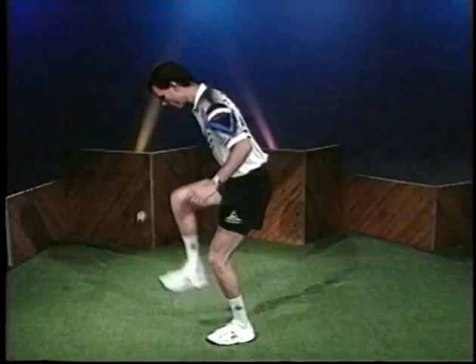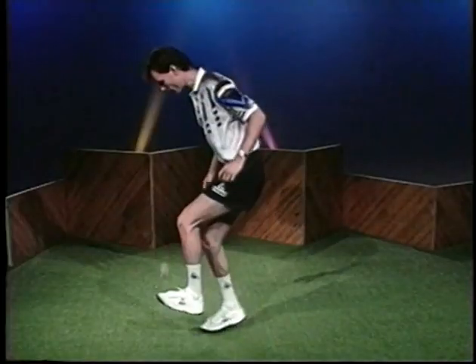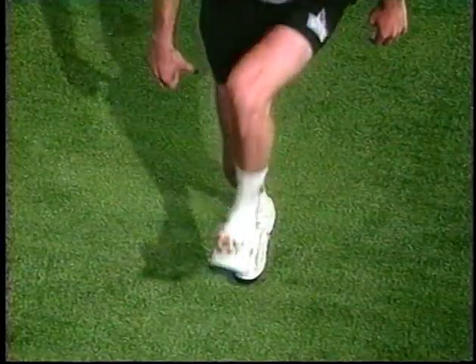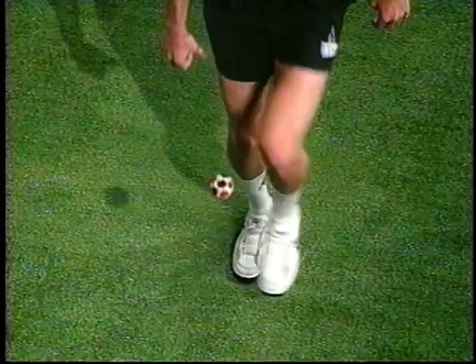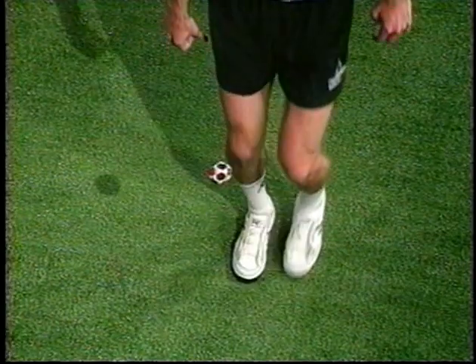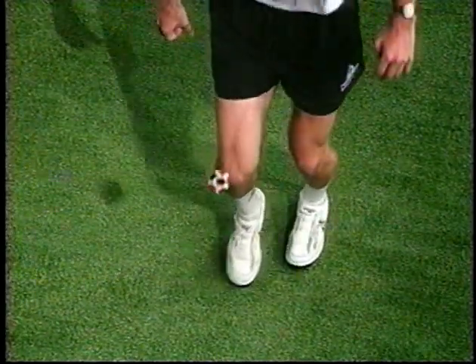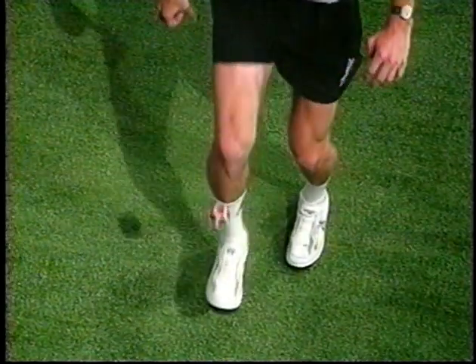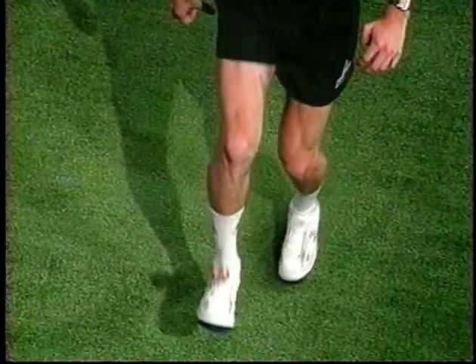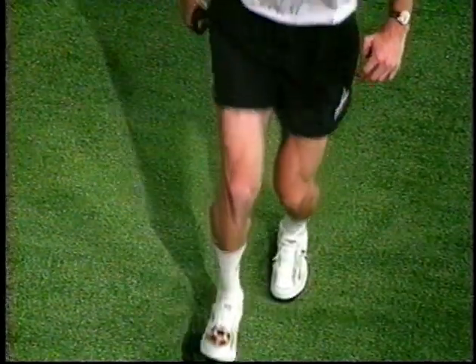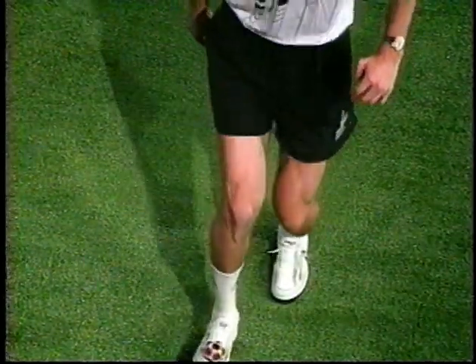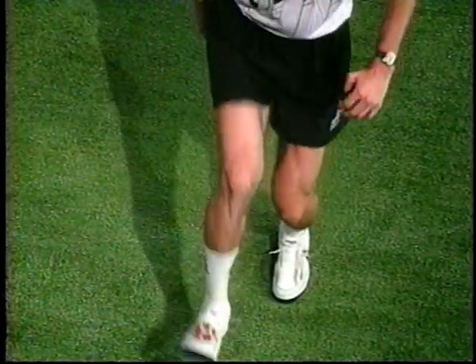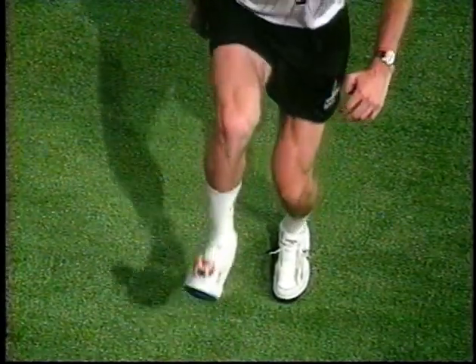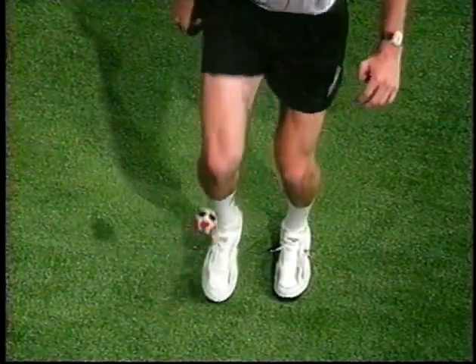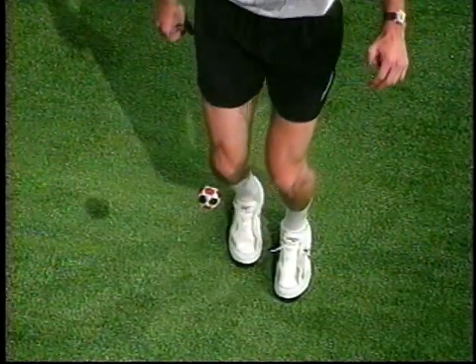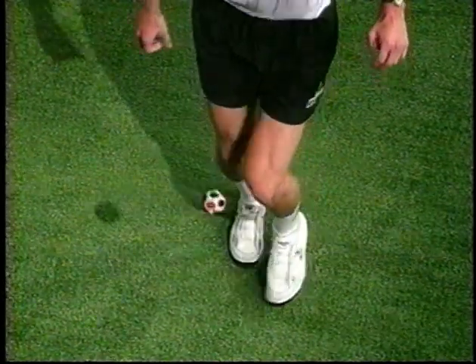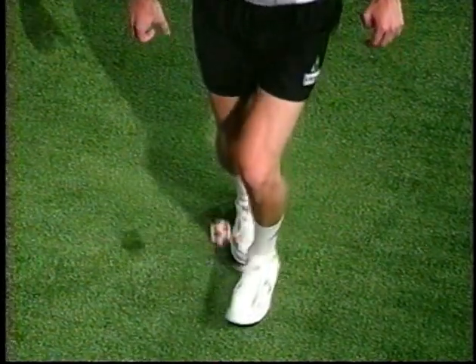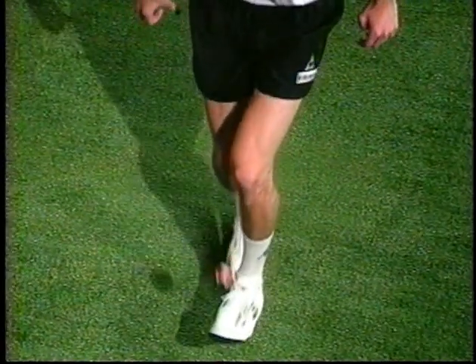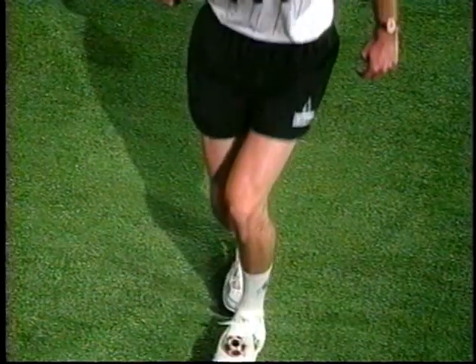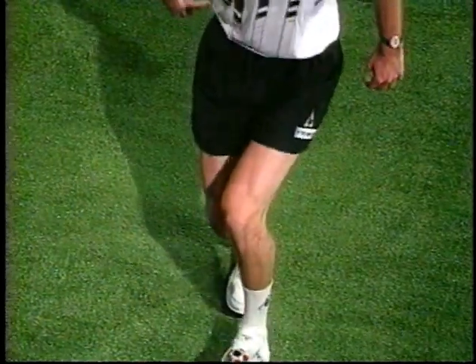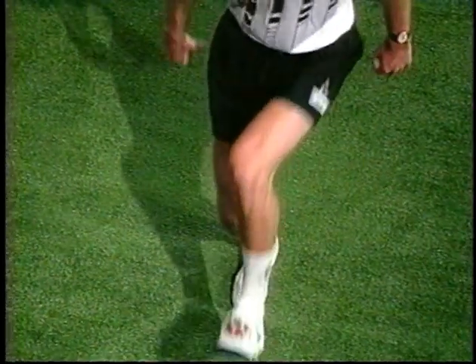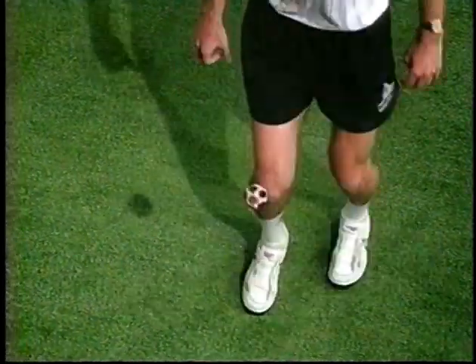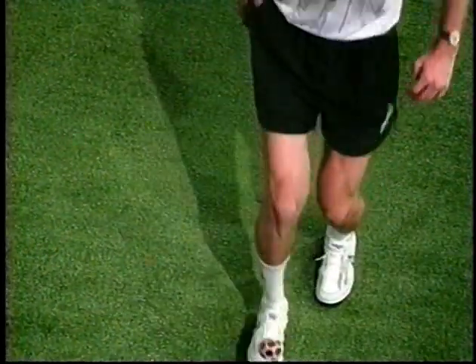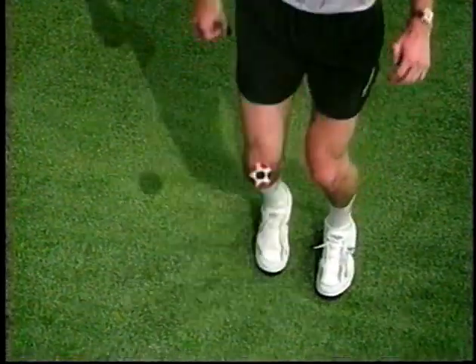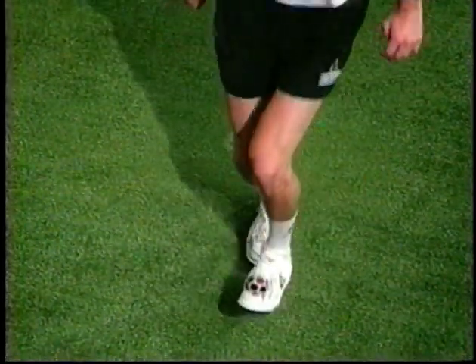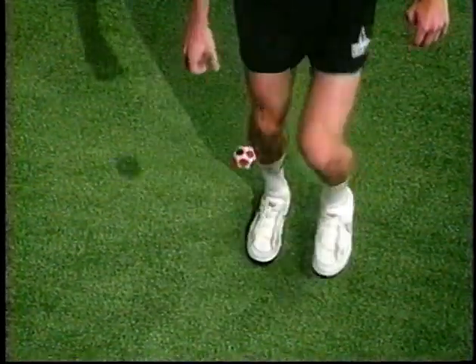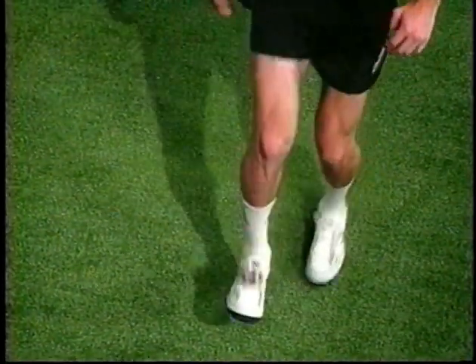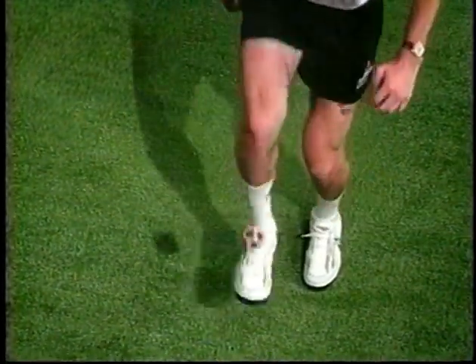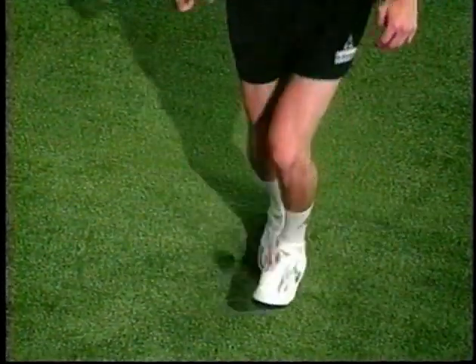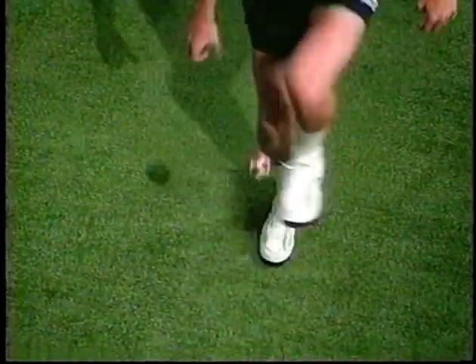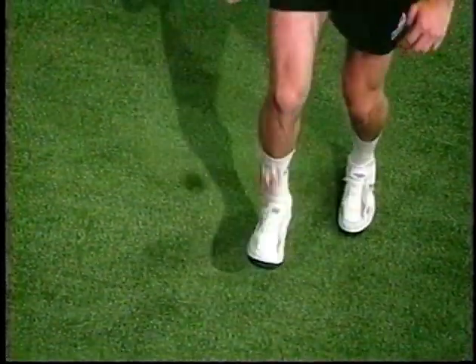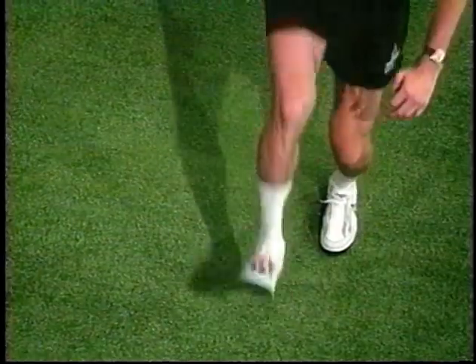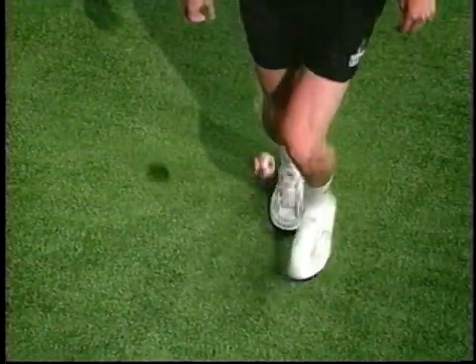When lifting the foot bag back into the air, it should have a slight forward rotation. This comes from lifting your foot through an arc in order to keep the bag under you. The foot bag rolls off the end of the shoe as you pull back through the arc.